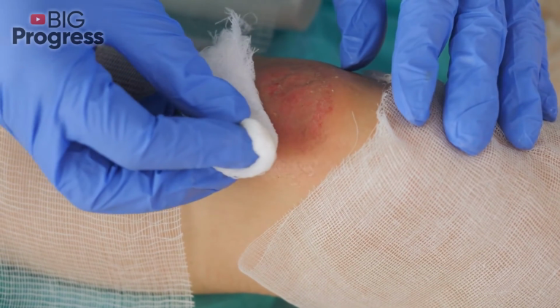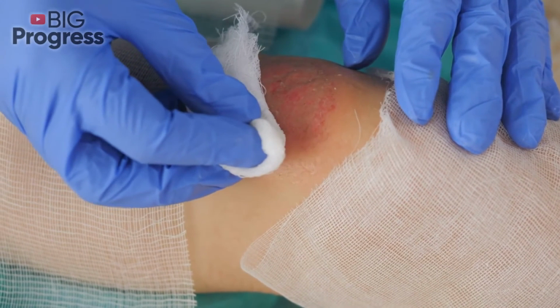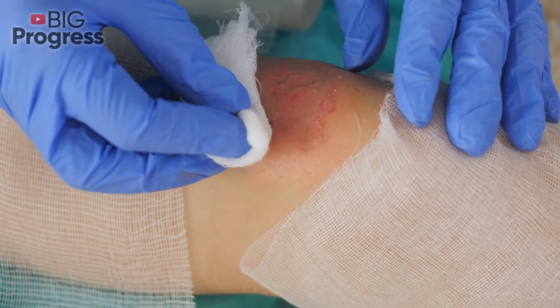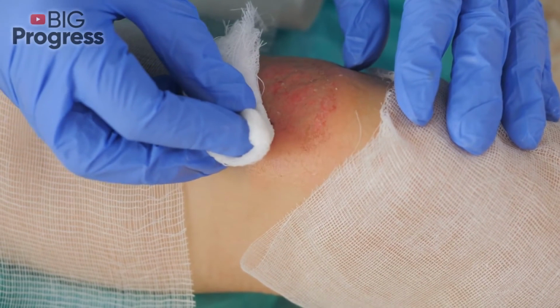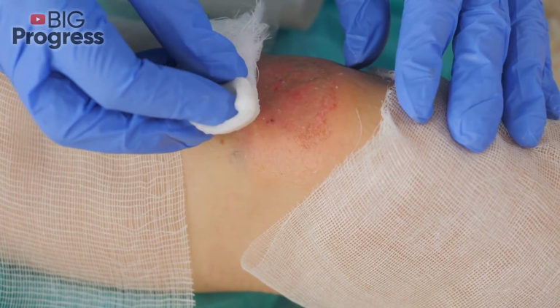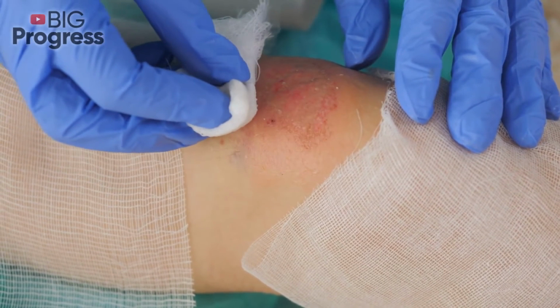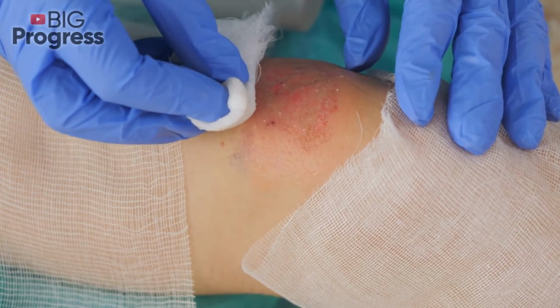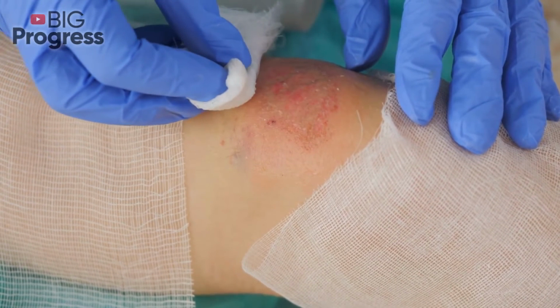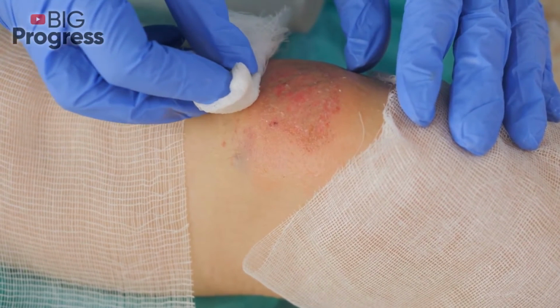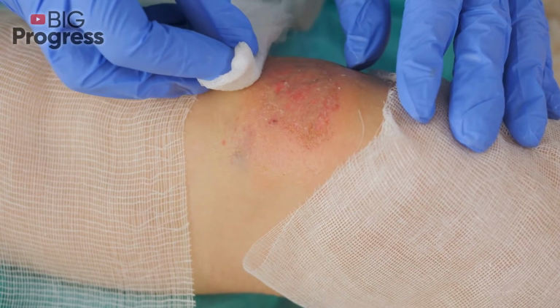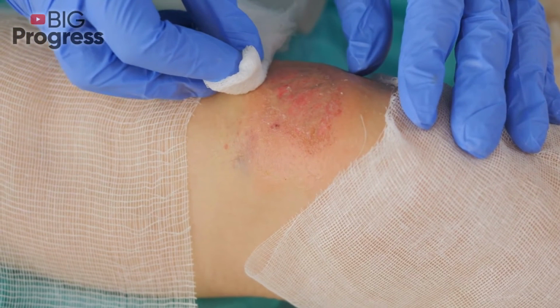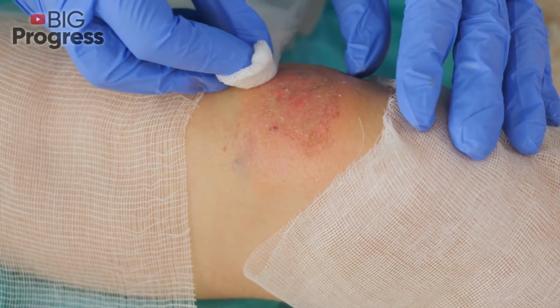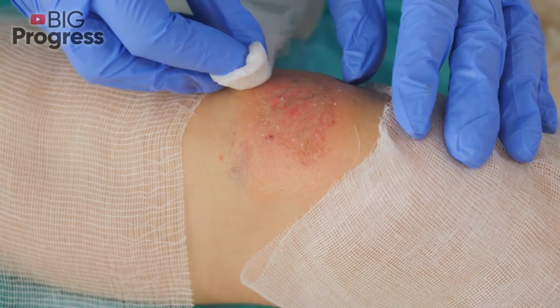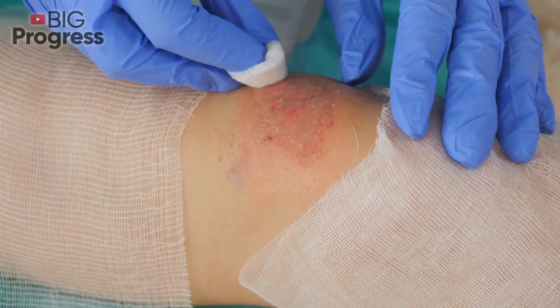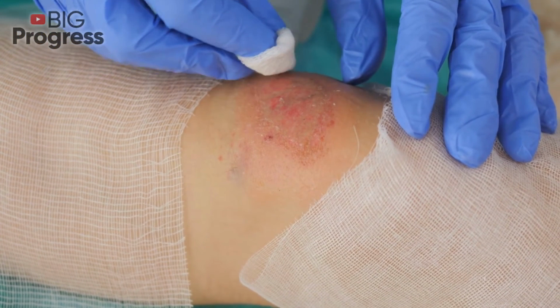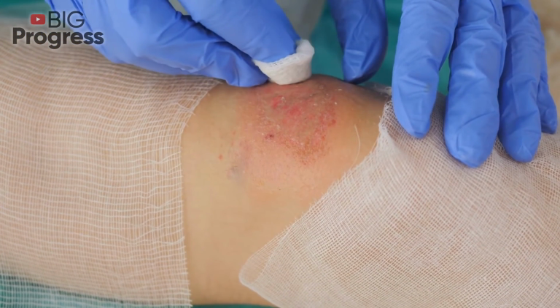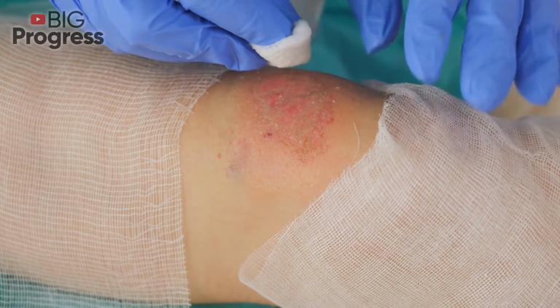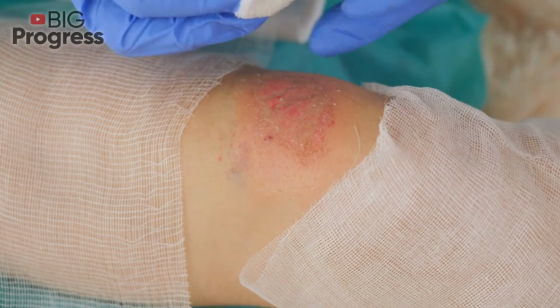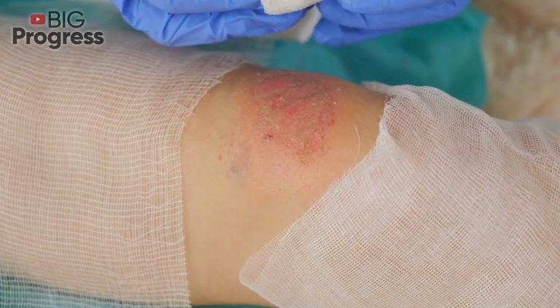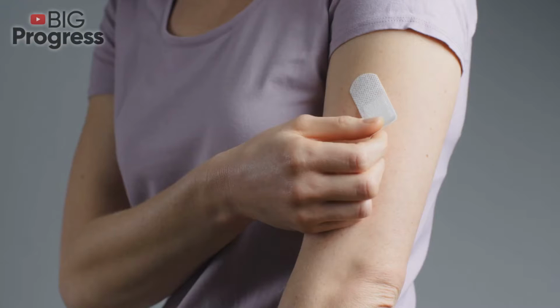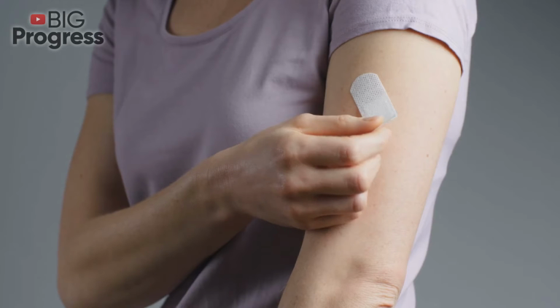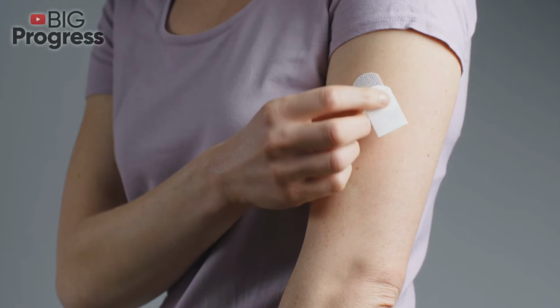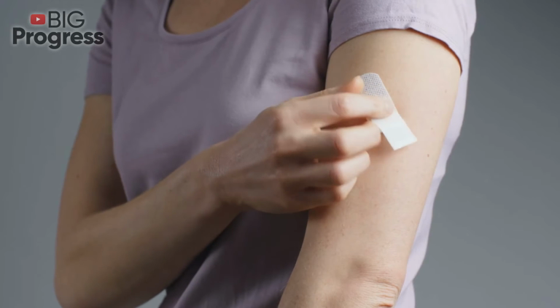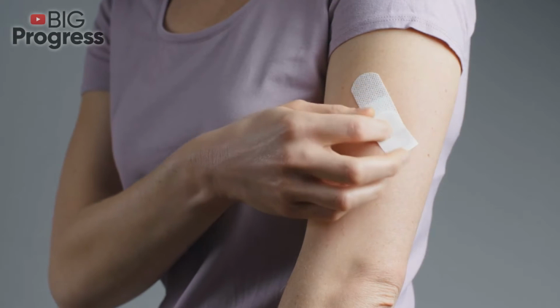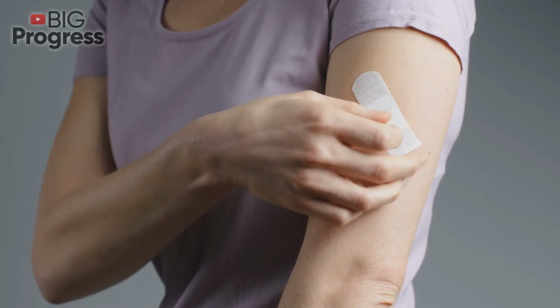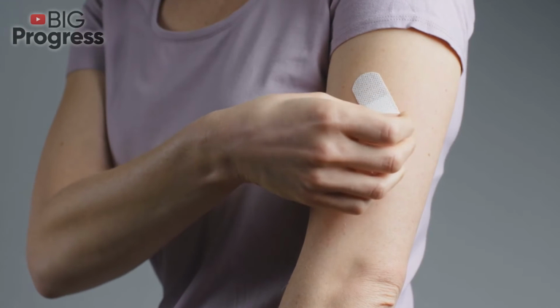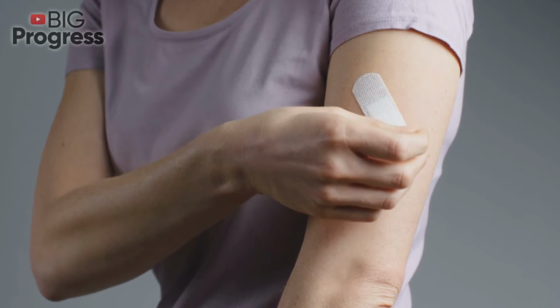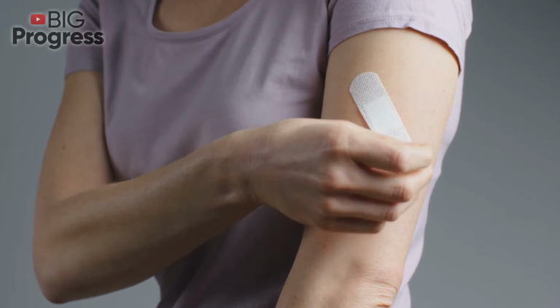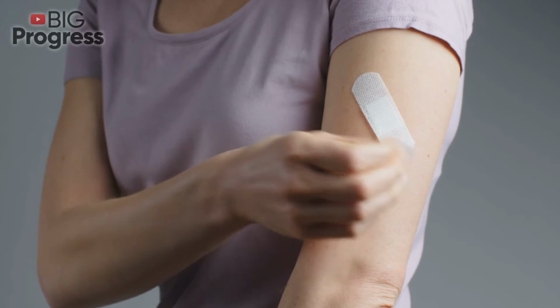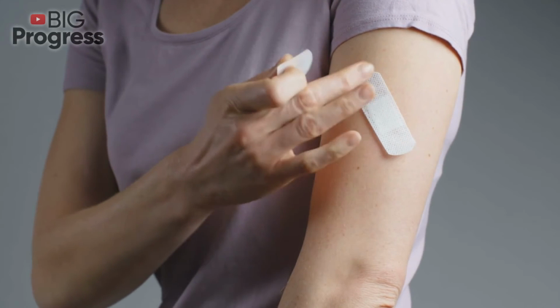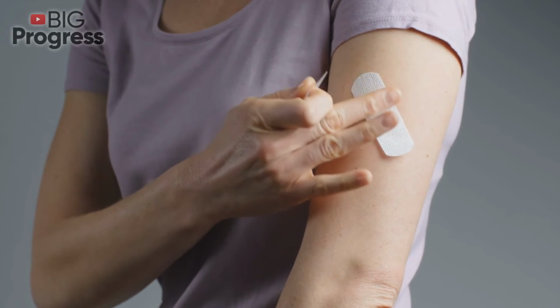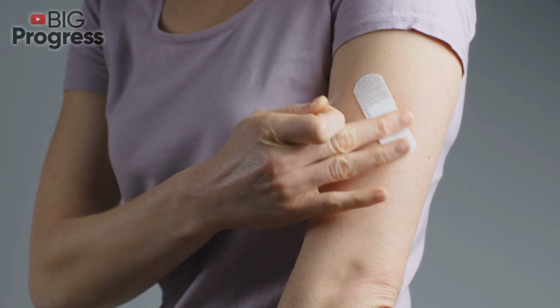Stopping the bleeding, scabbing over, rebuilding, and maturation. Once the above stages are complete, you might think the healing is done, but that's not the case. Even after the wounded area is closed, your body is still continuing the process of healing.